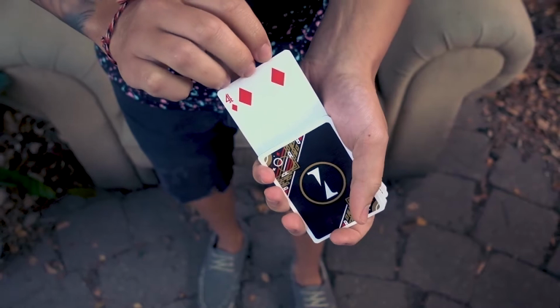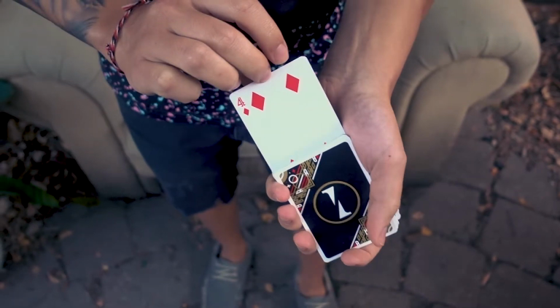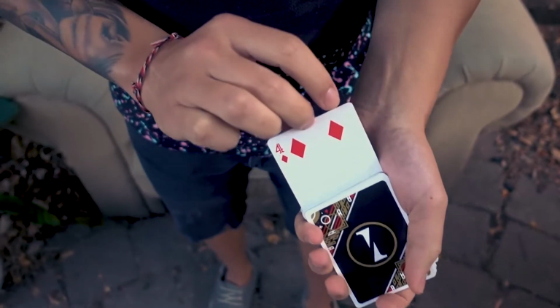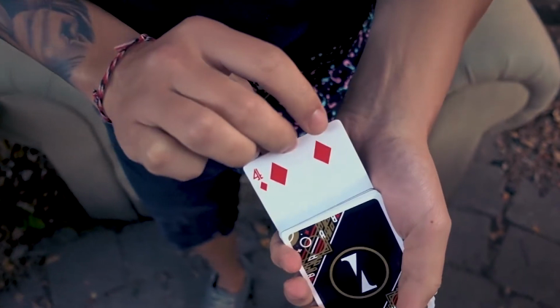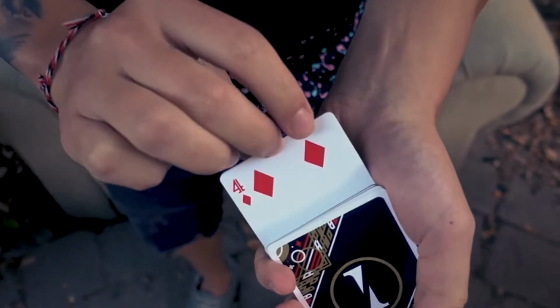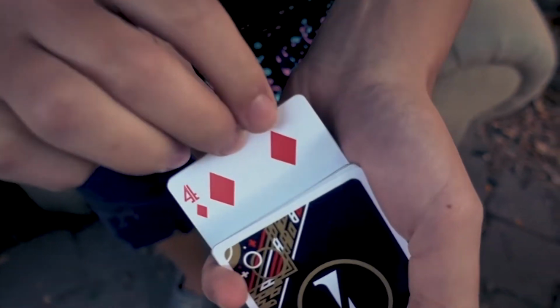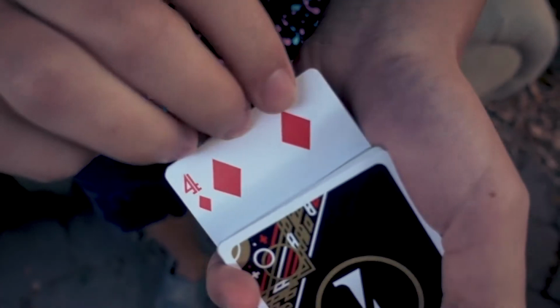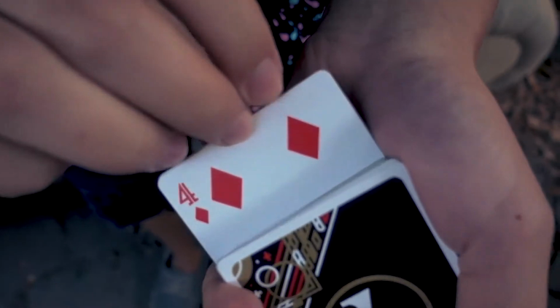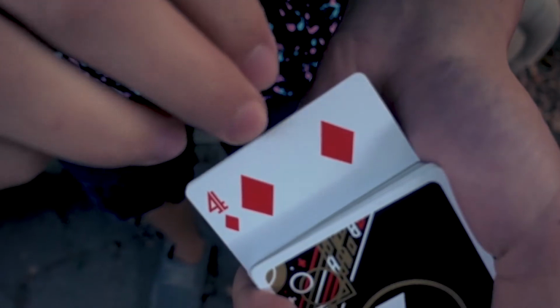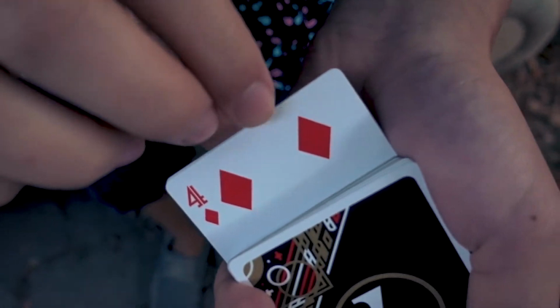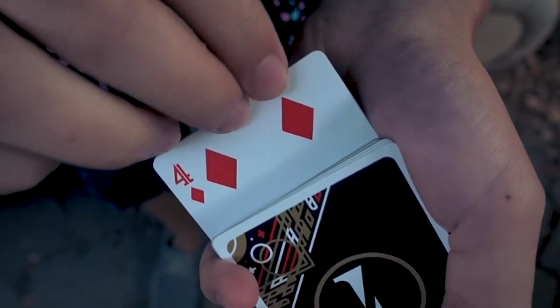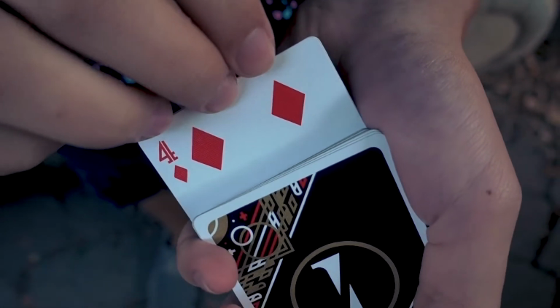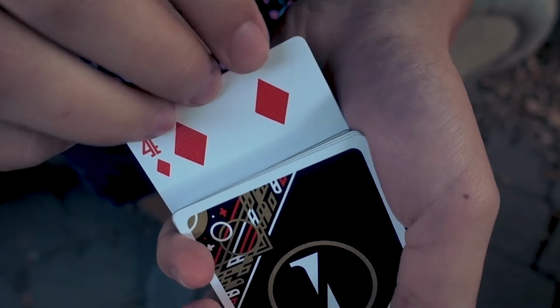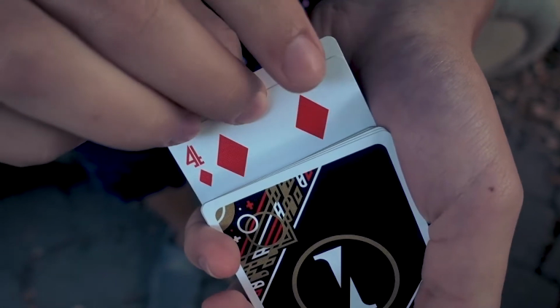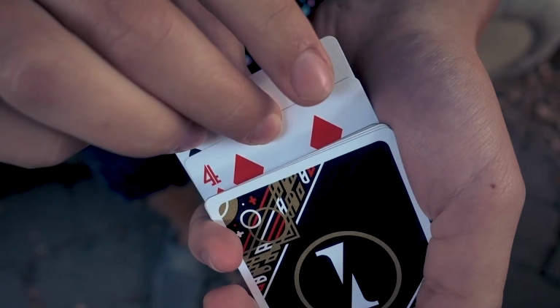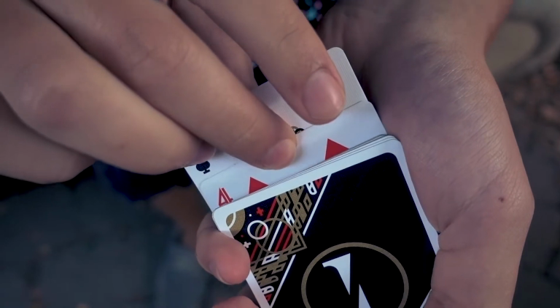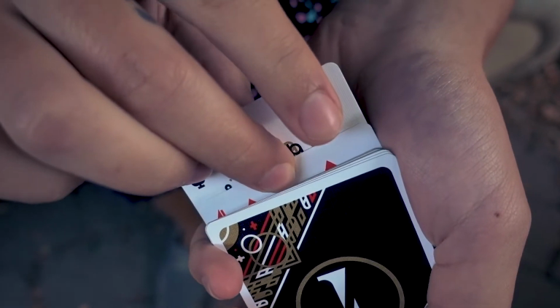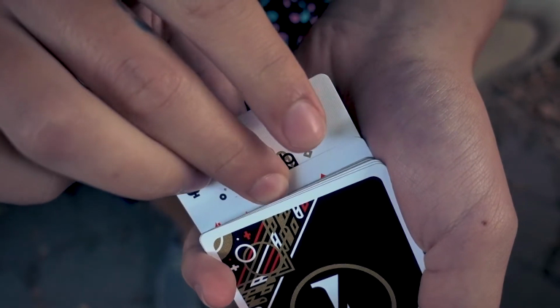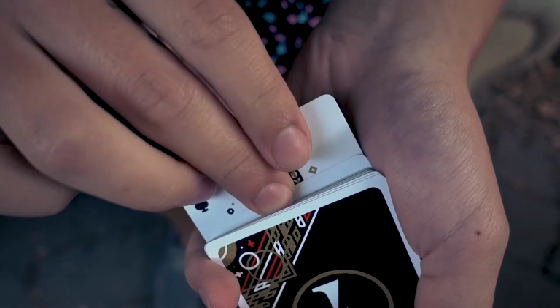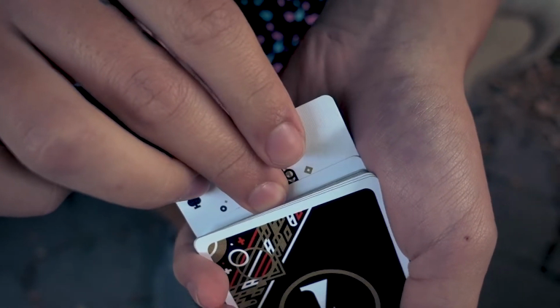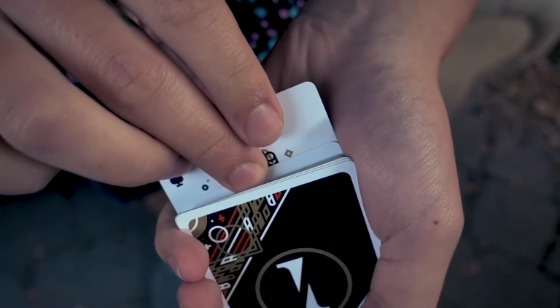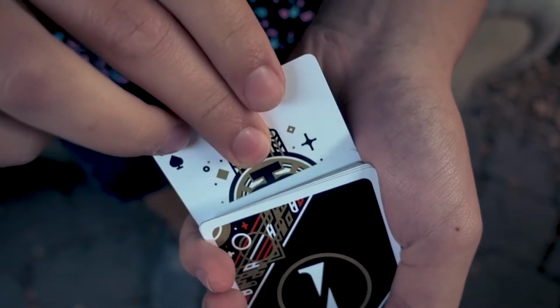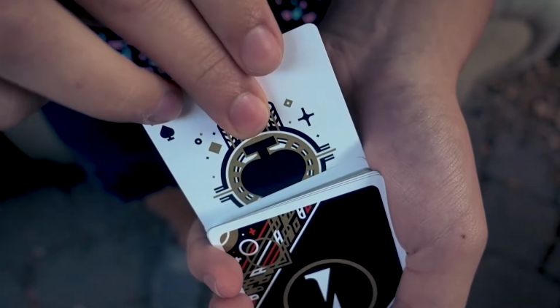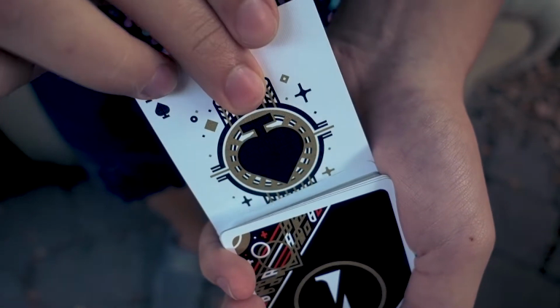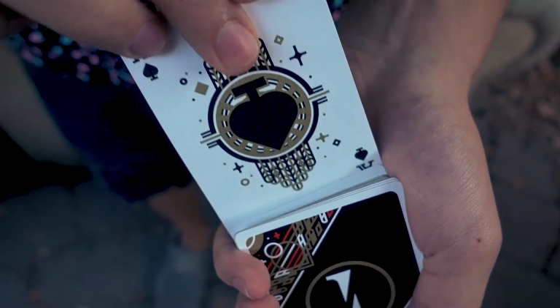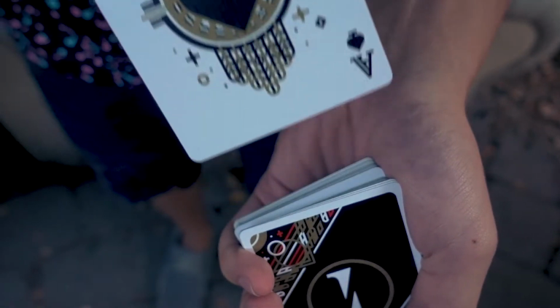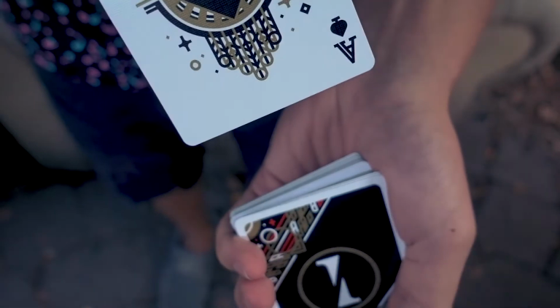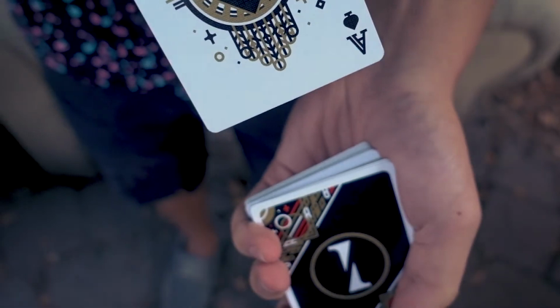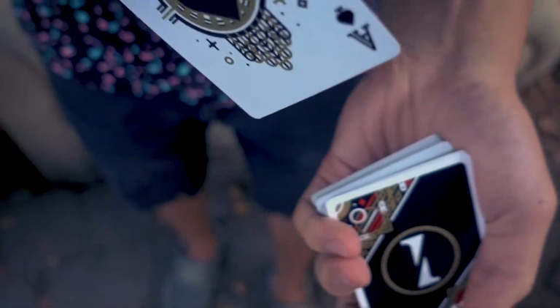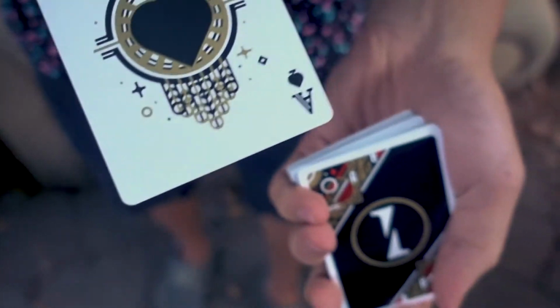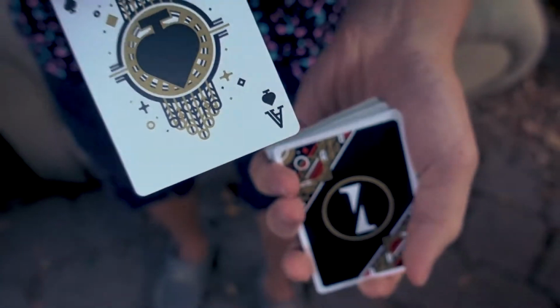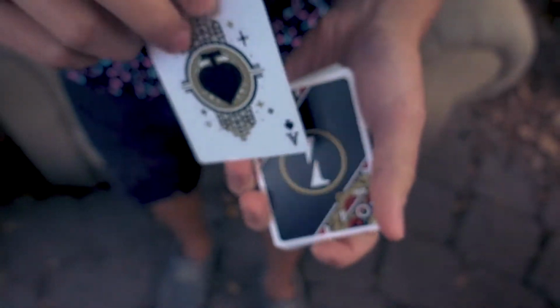As you push the card in, your middle finger or index finger, or both, push the front card in while pulling the bottom card out. And that's all it is.